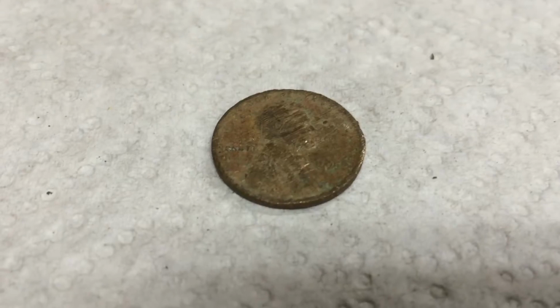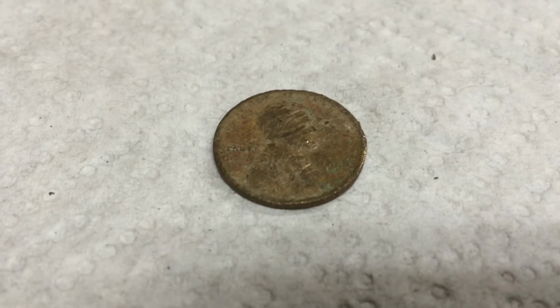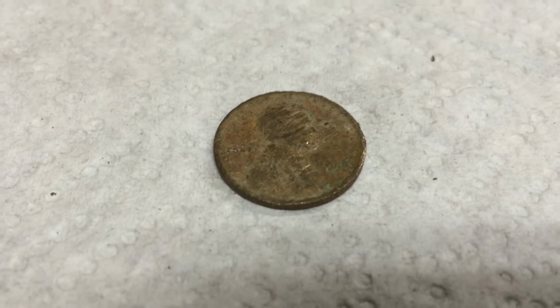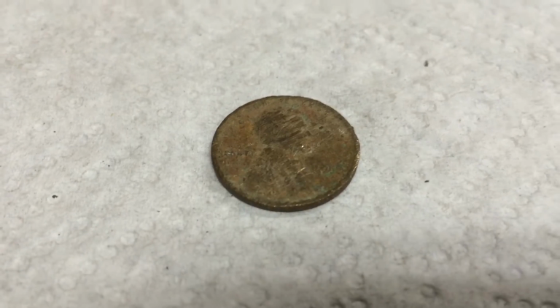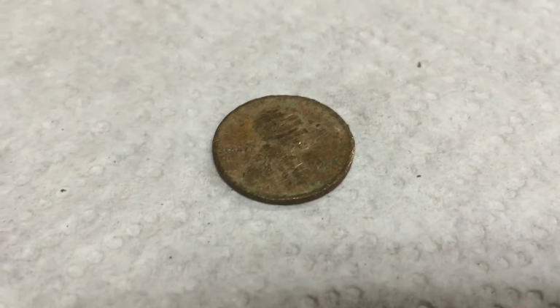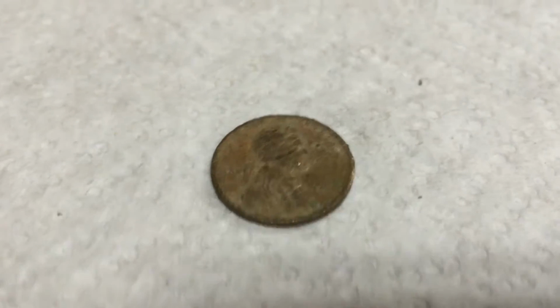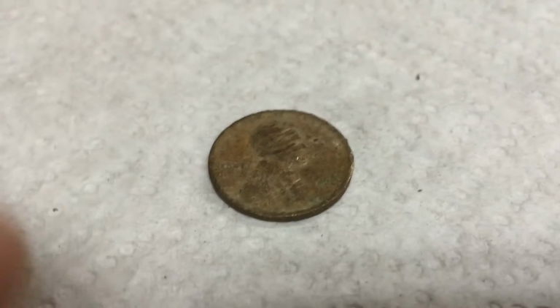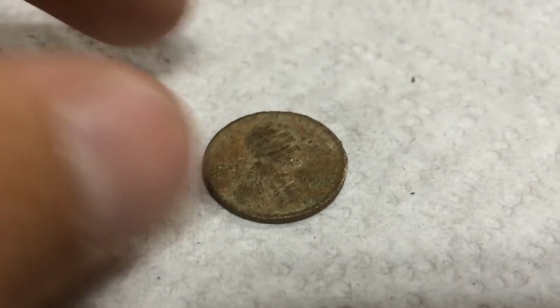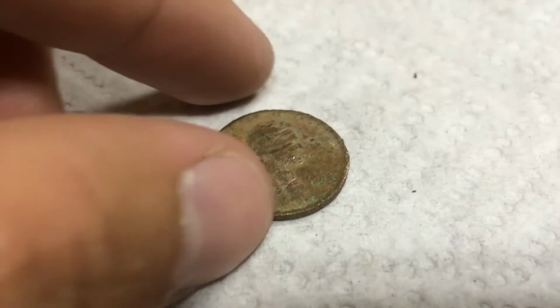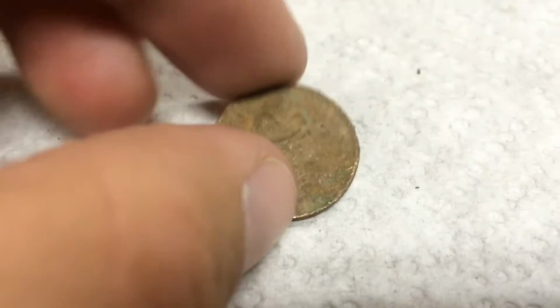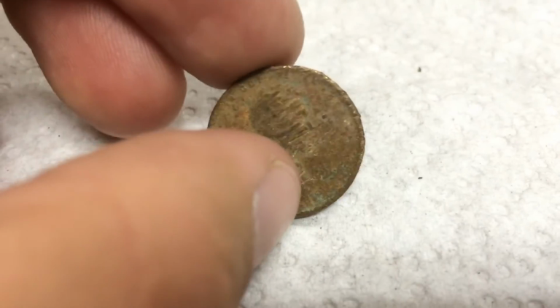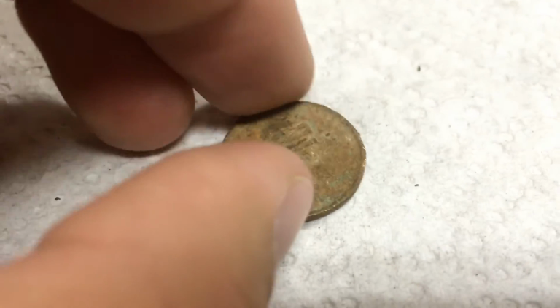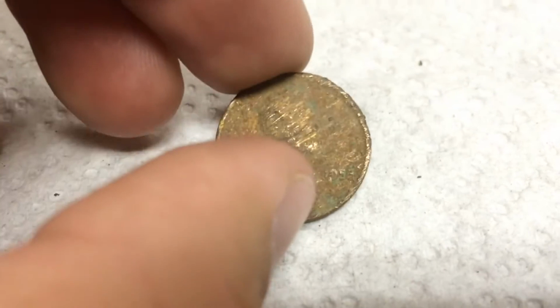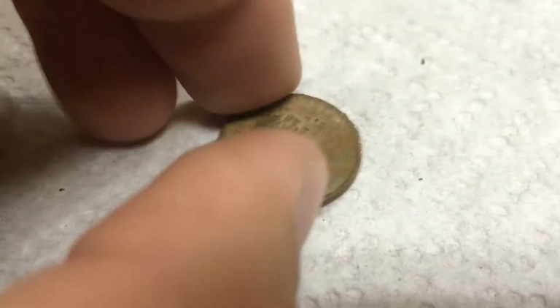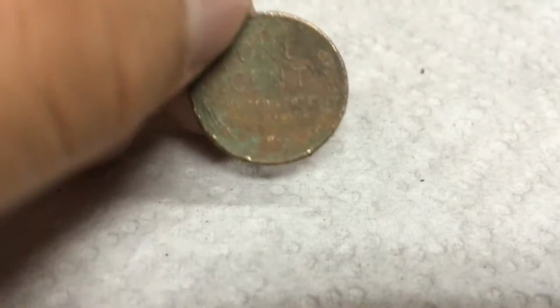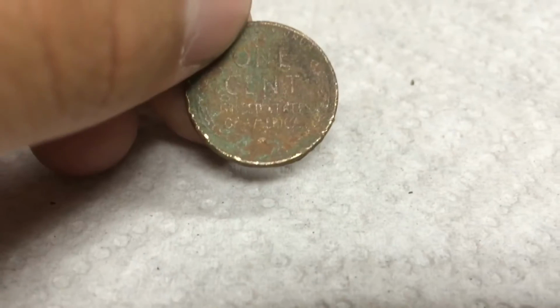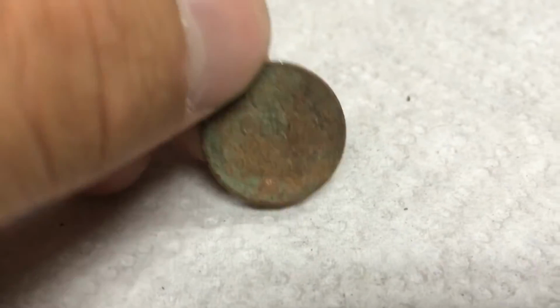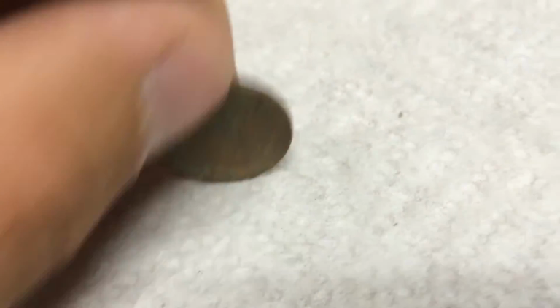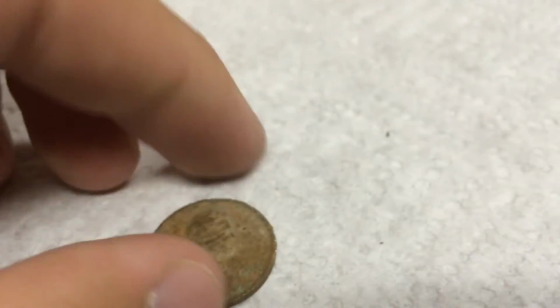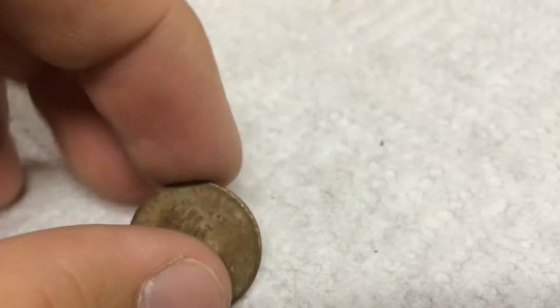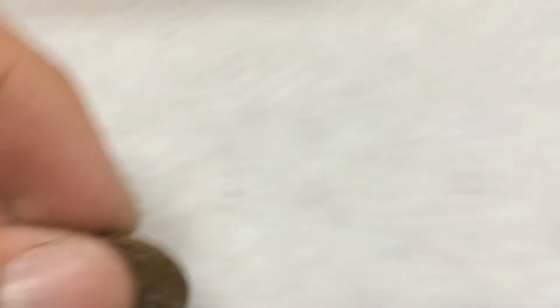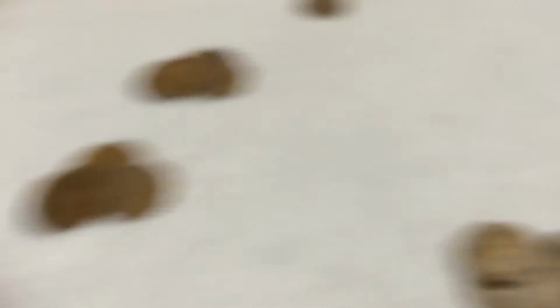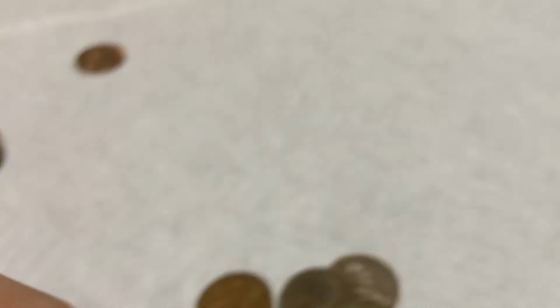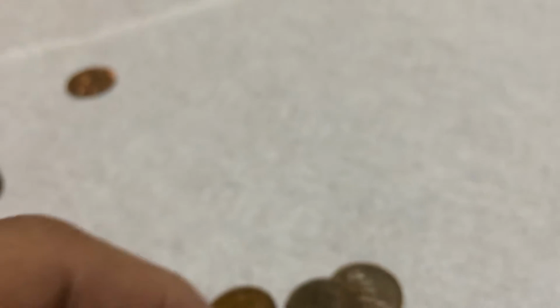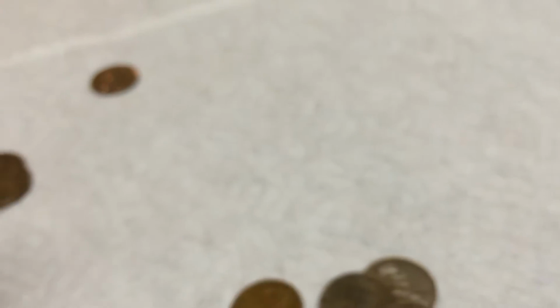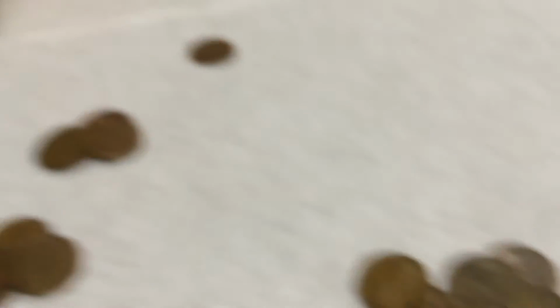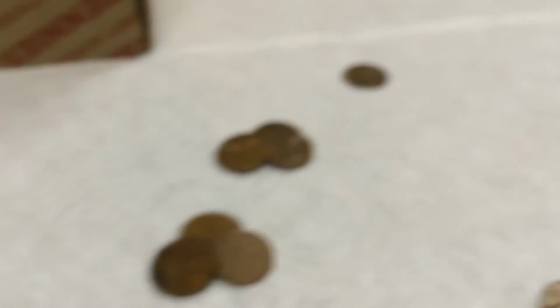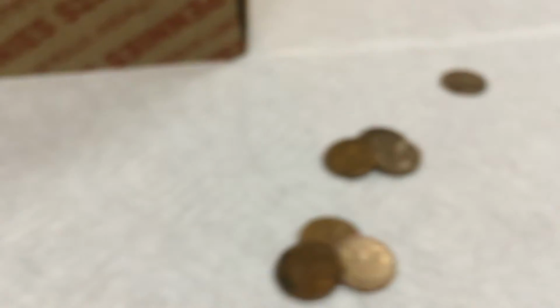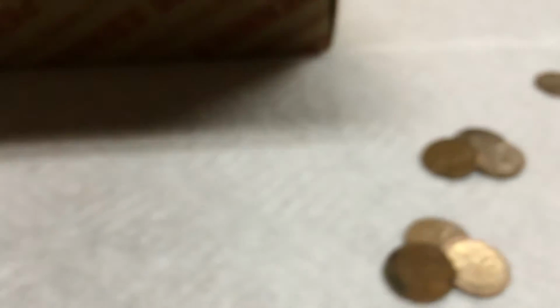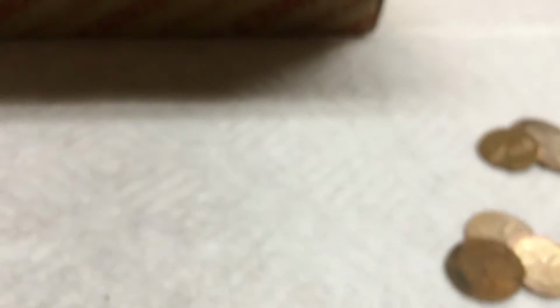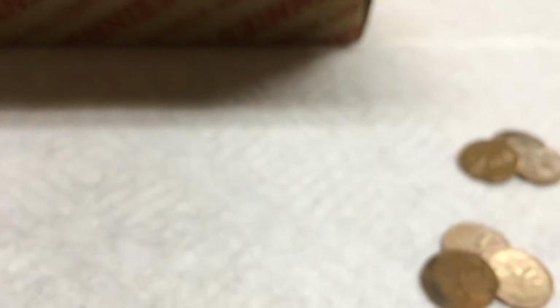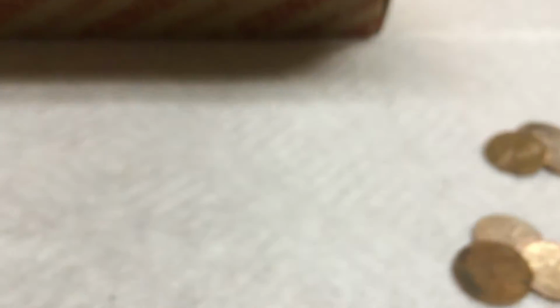Couple rolls later, we have another wheat, and this one's really beat up. It's a 1953 Plain. So that's seven wheats, and on to the next.